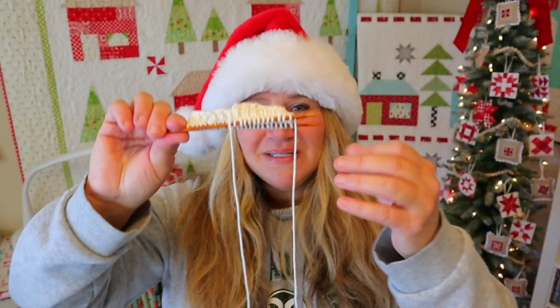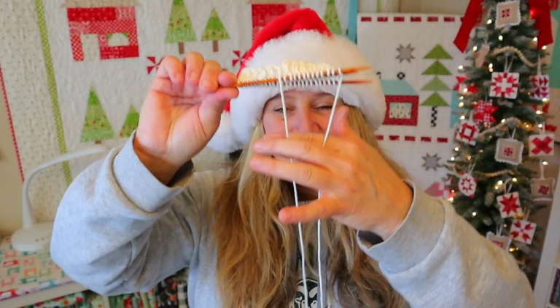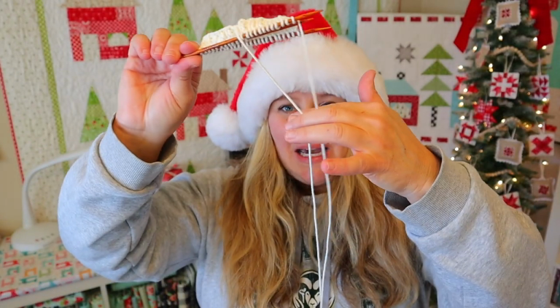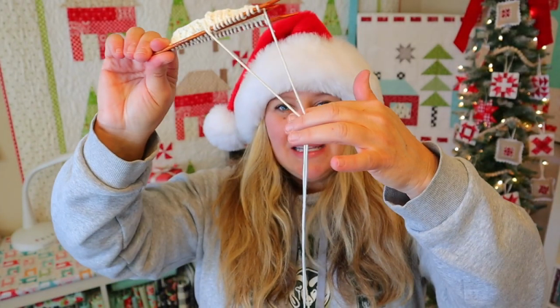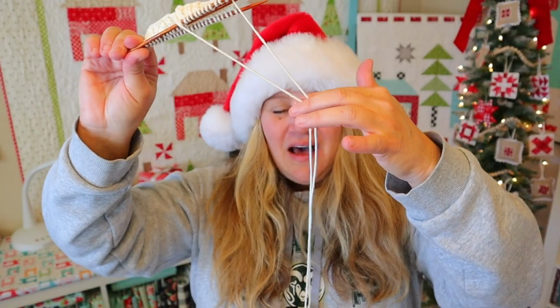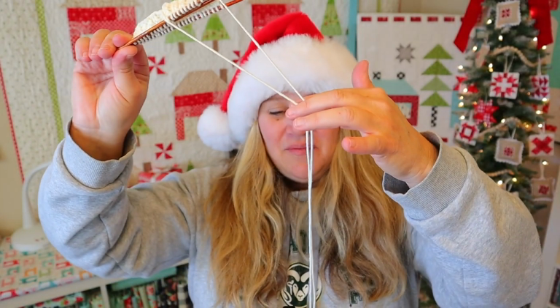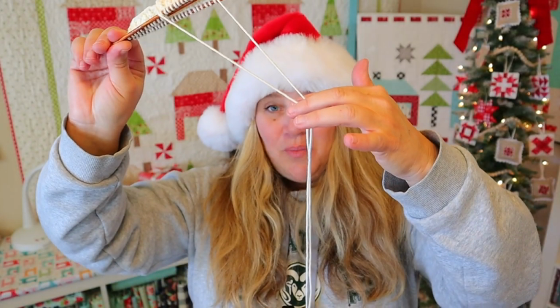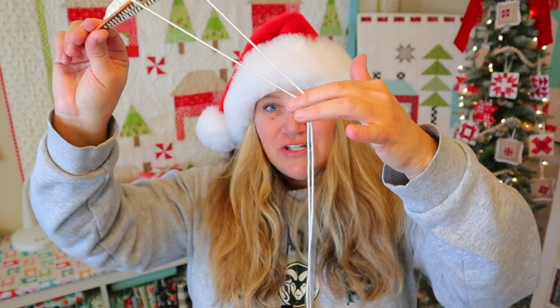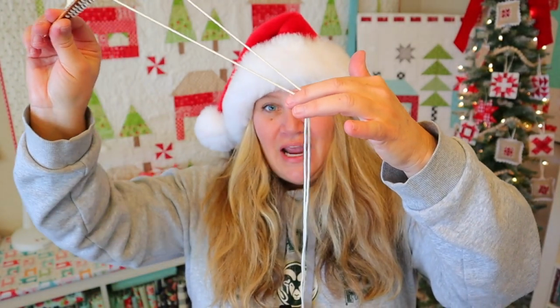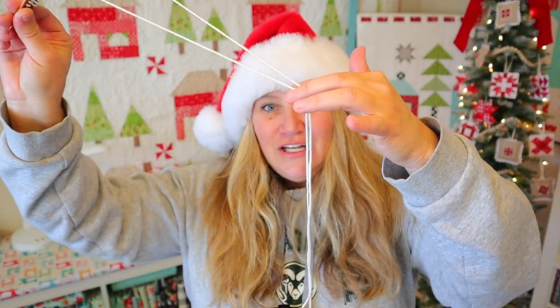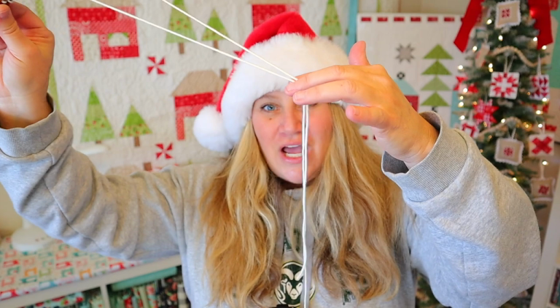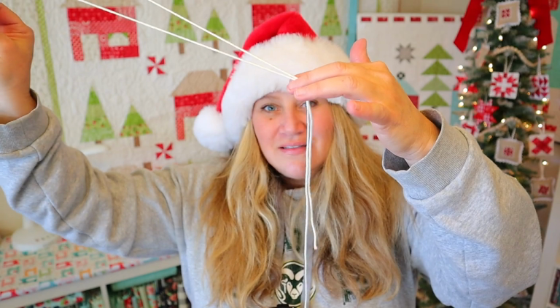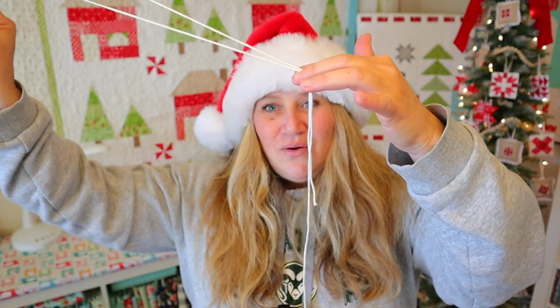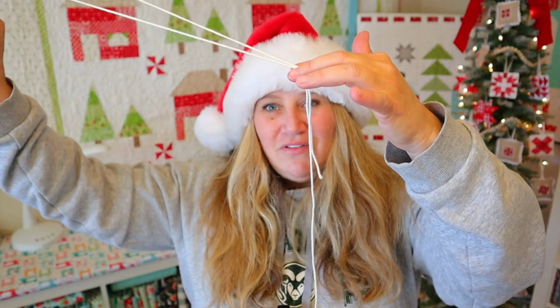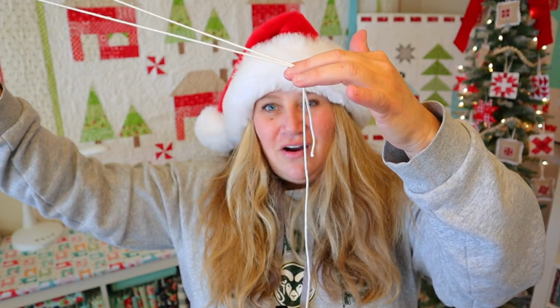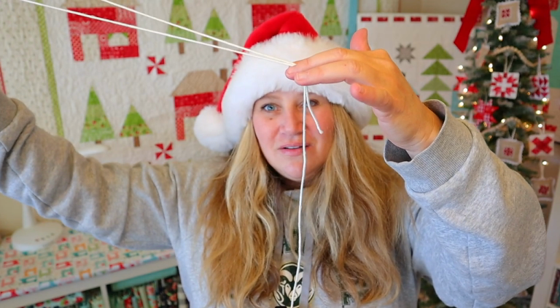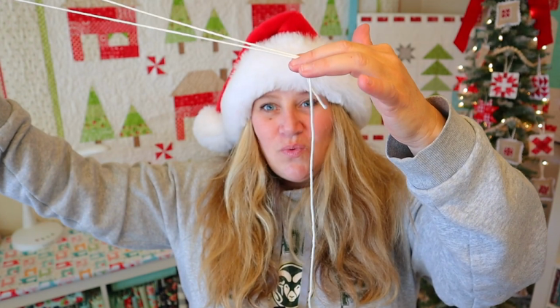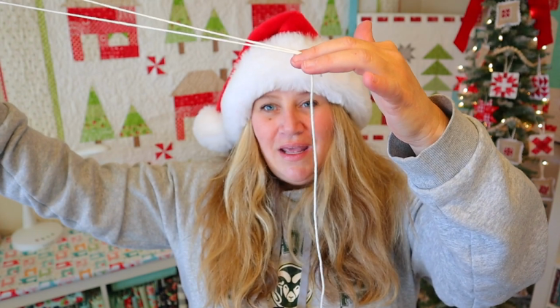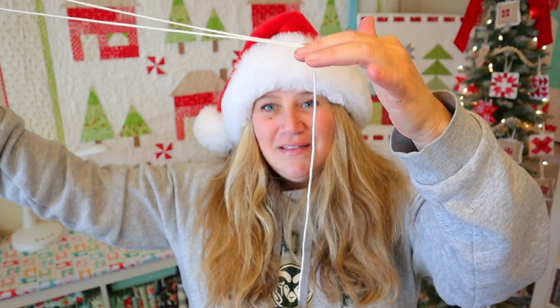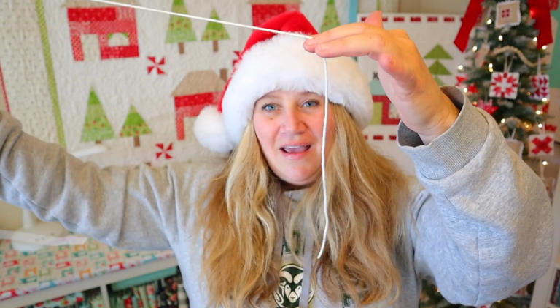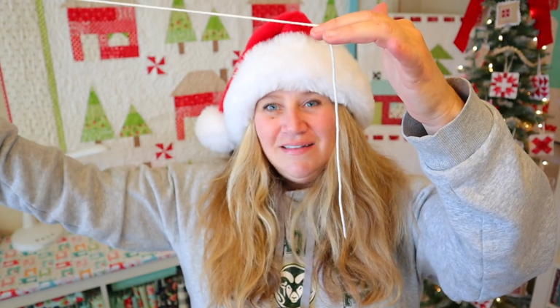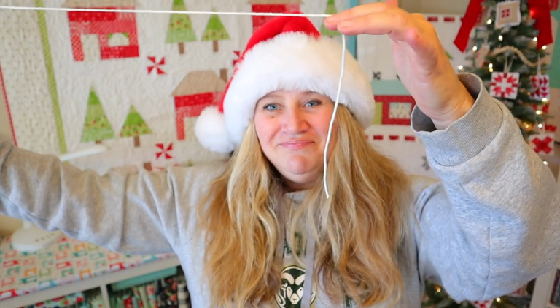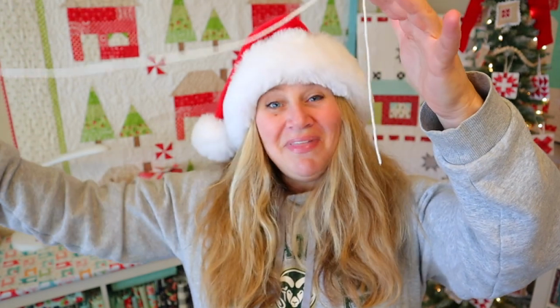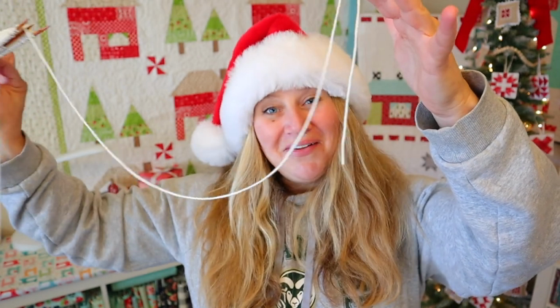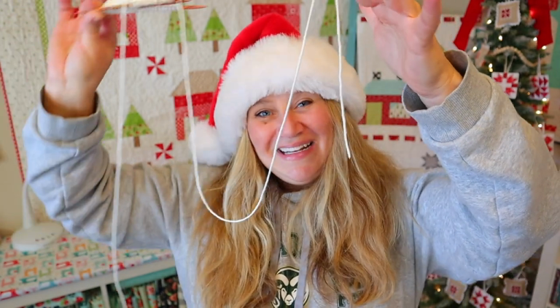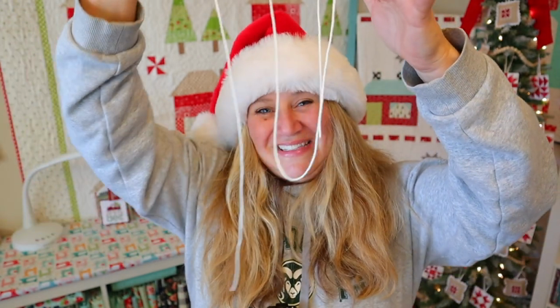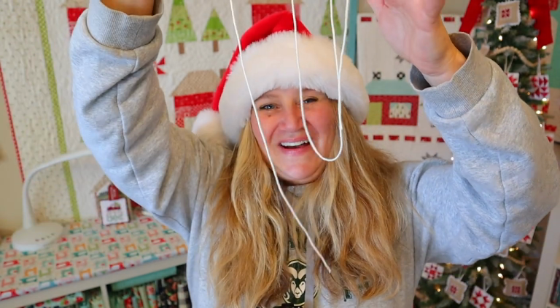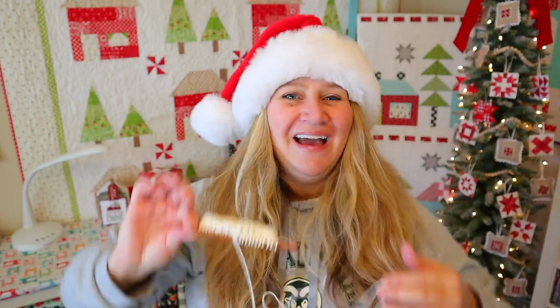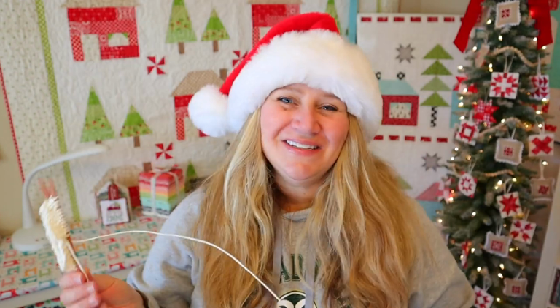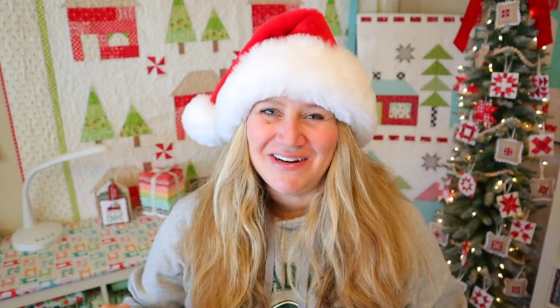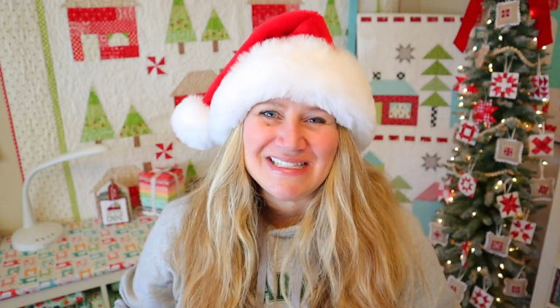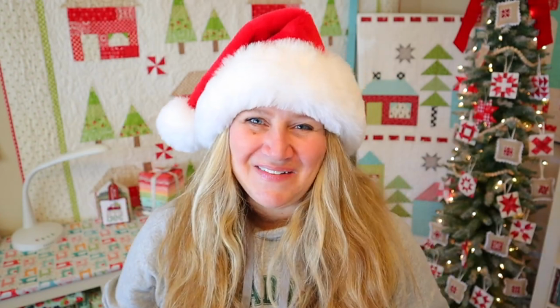This was sitting on my desk for a picture and Jack got a hold of the yarn, so there's one end and the other end. So I need to restart this anyway.